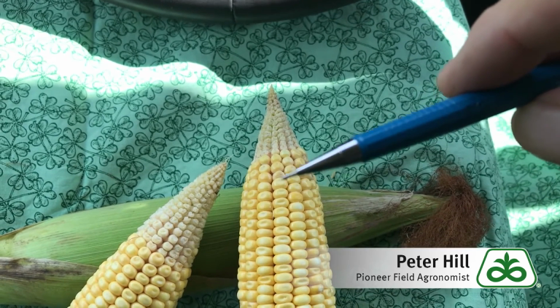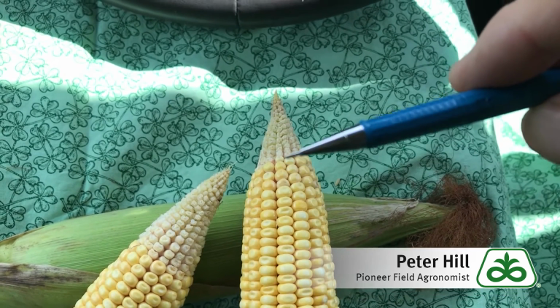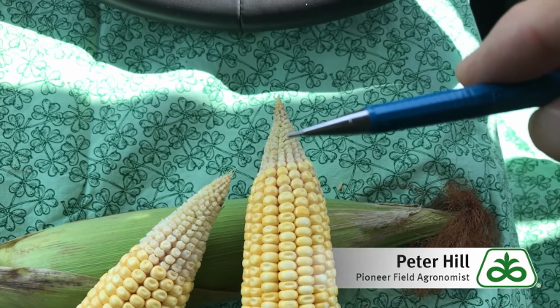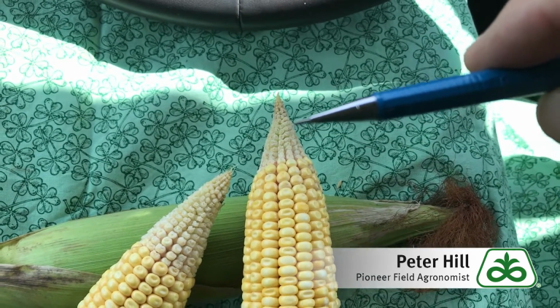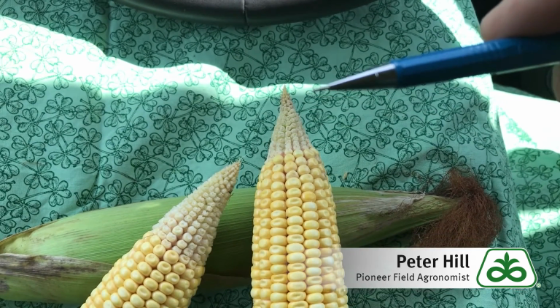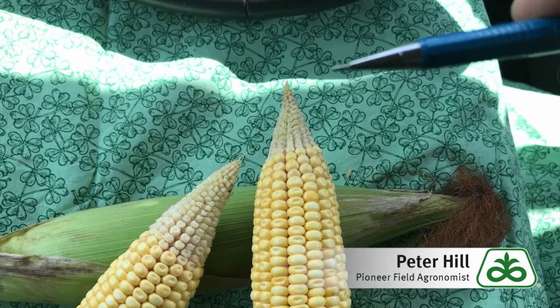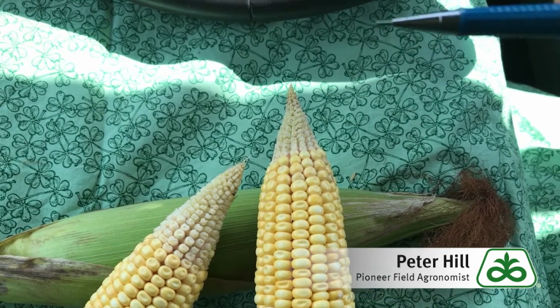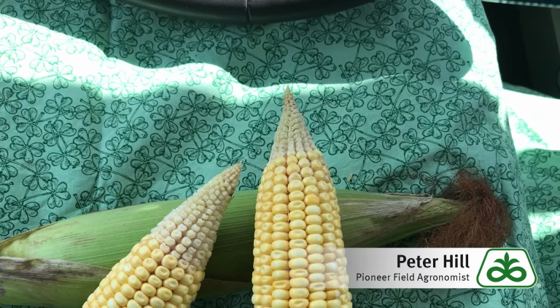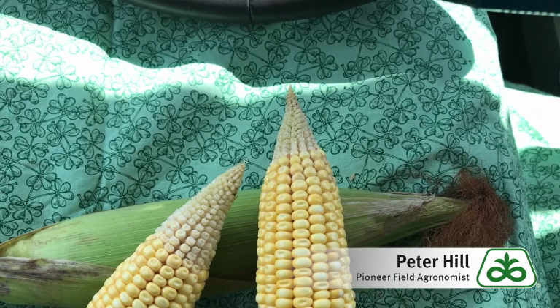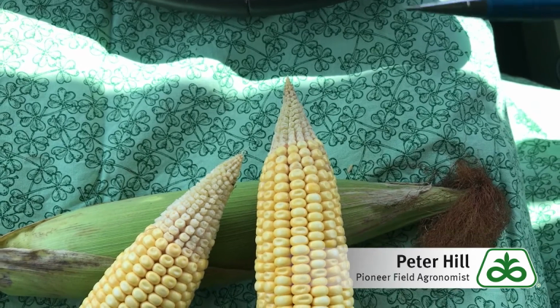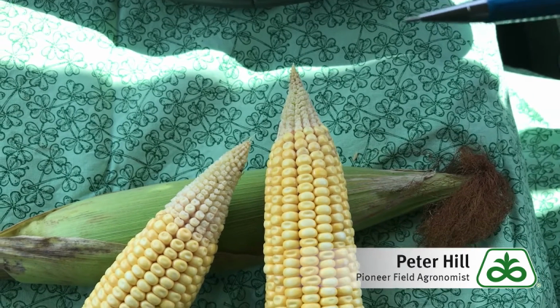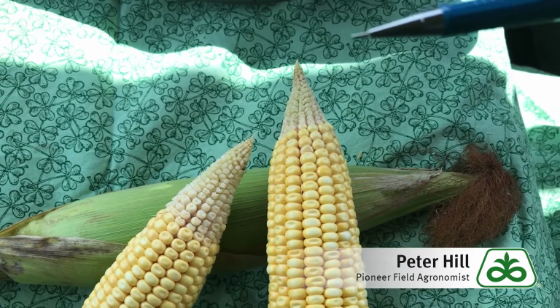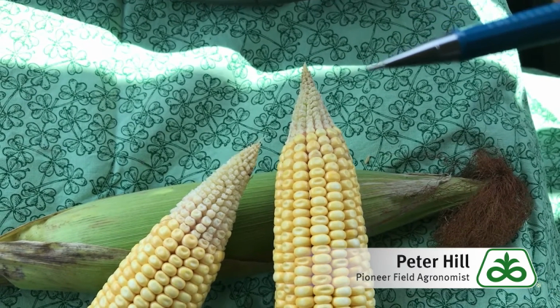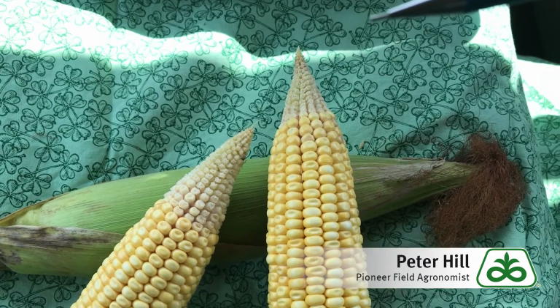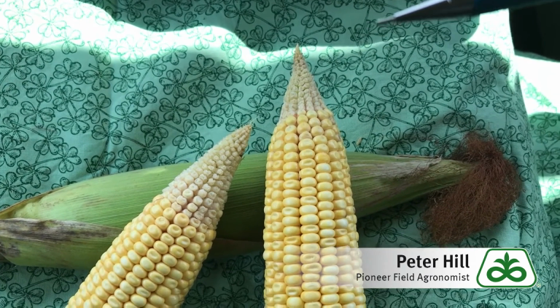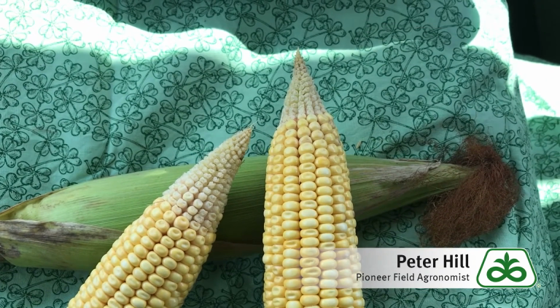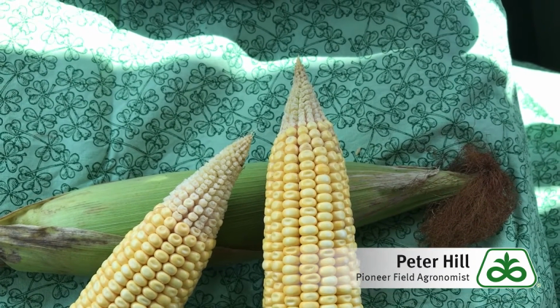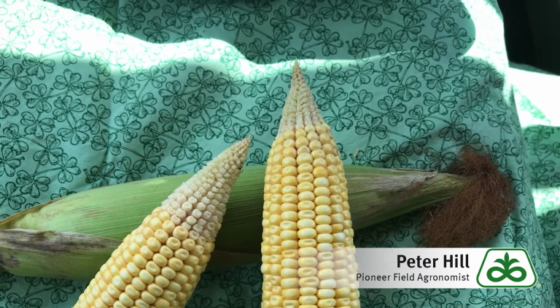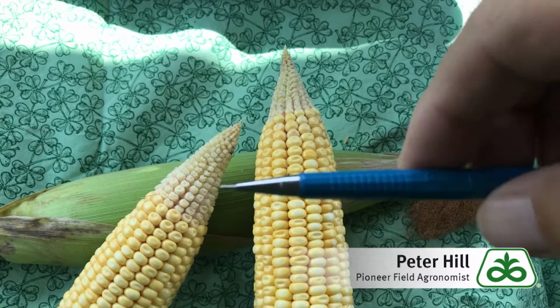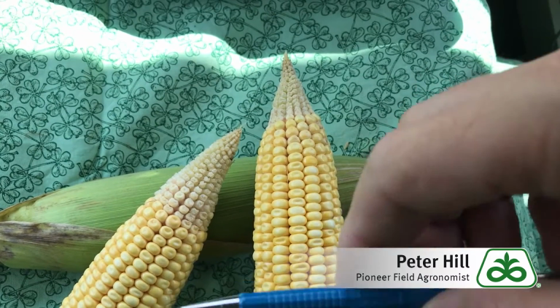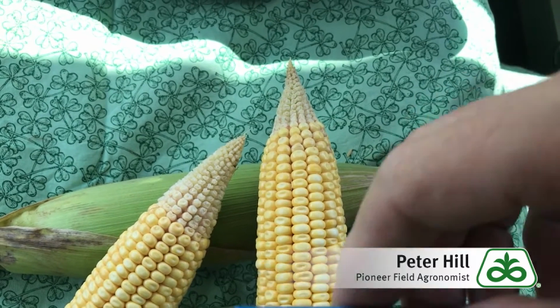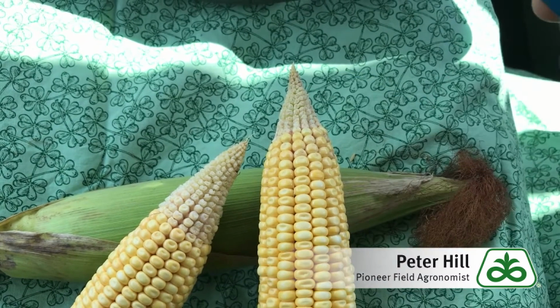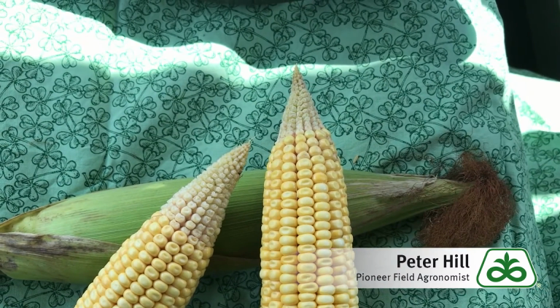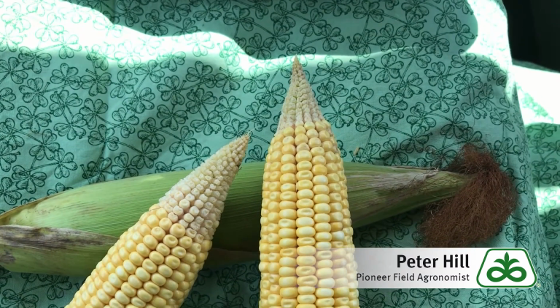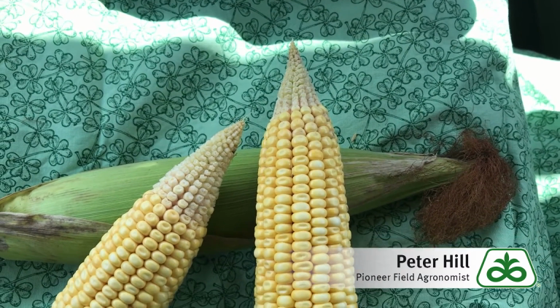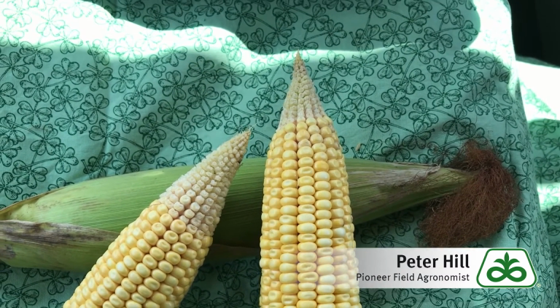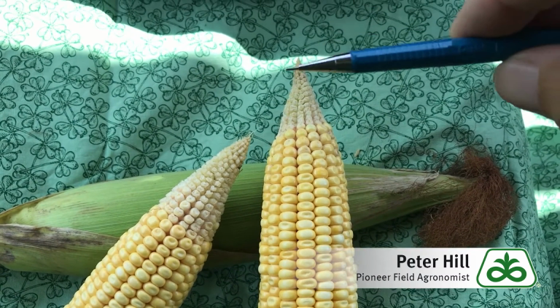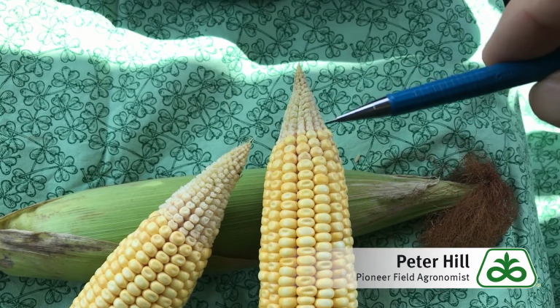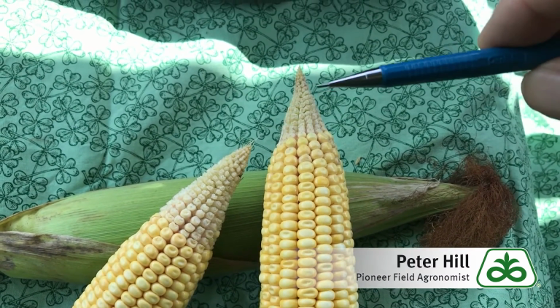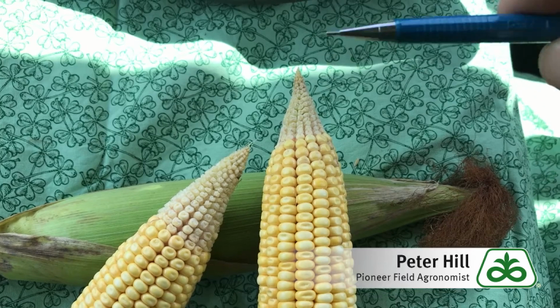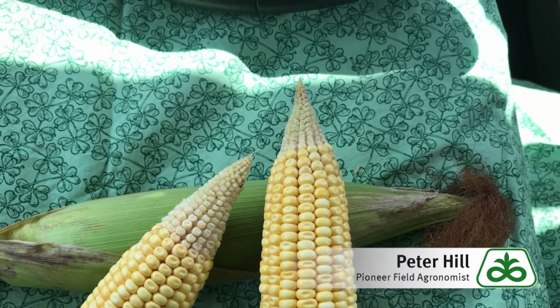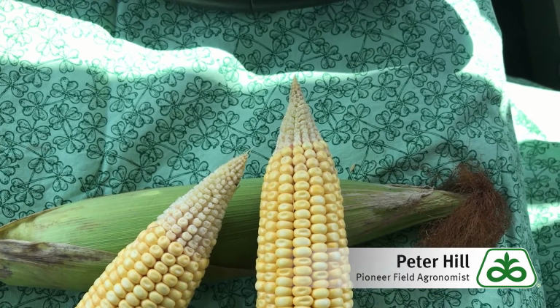I would caution against being too alarmed, because a lot of those hybrids will also continue to have a lot of kernels on the lower part of the ear and still have high yield potential. But obviously, we would love to see them keep all of these kernels.